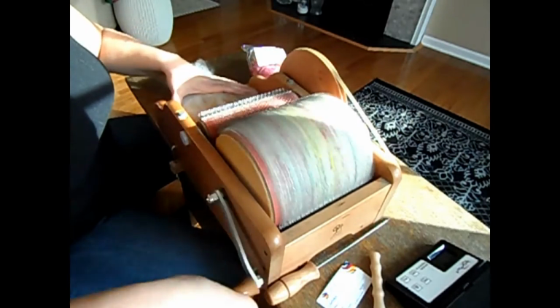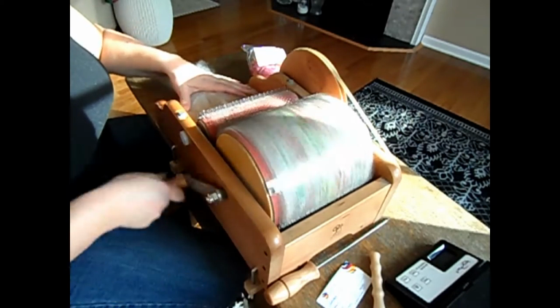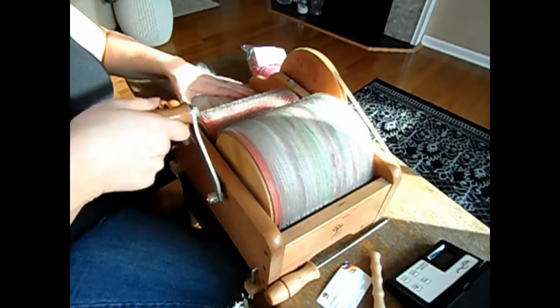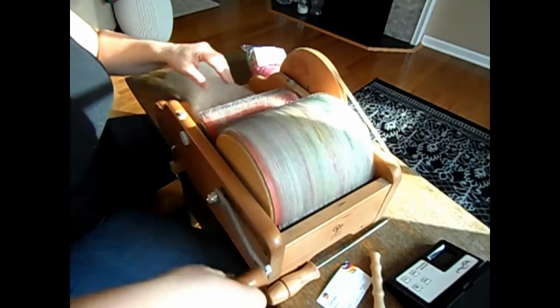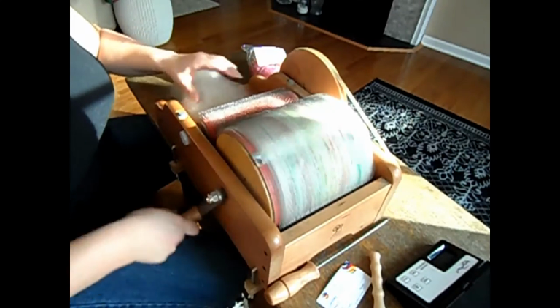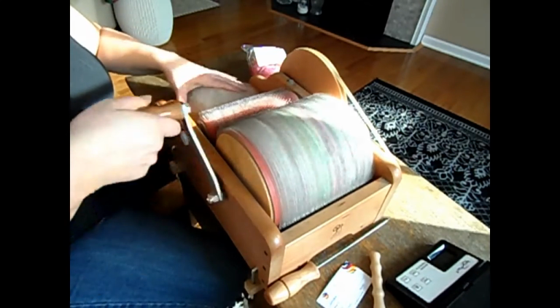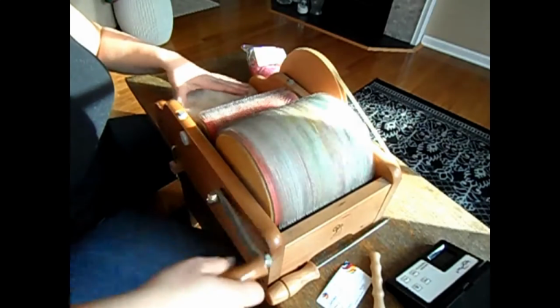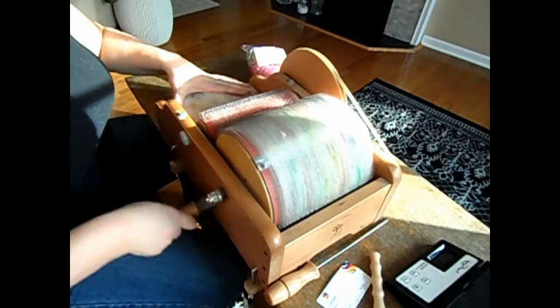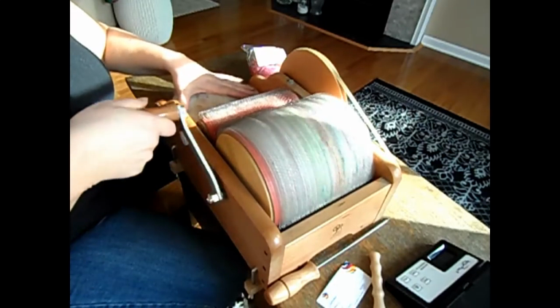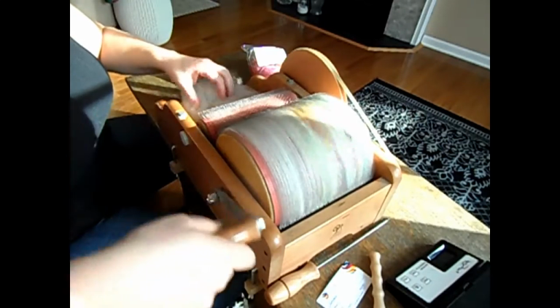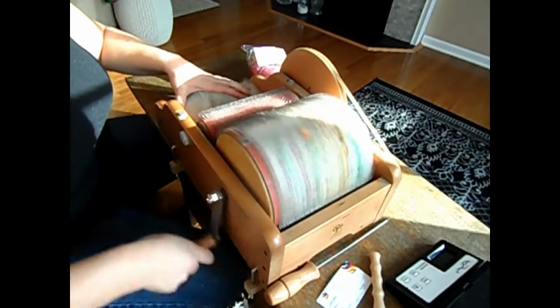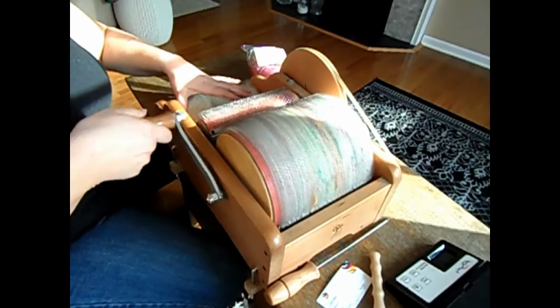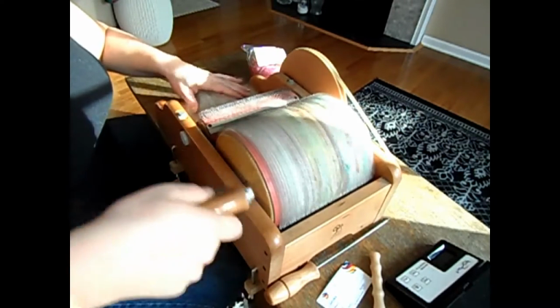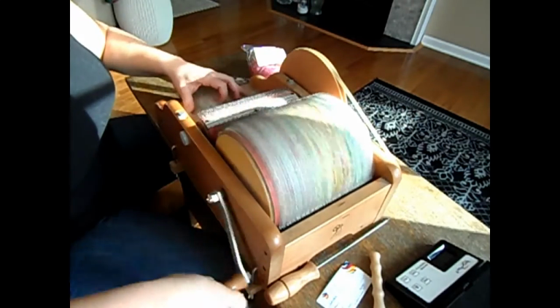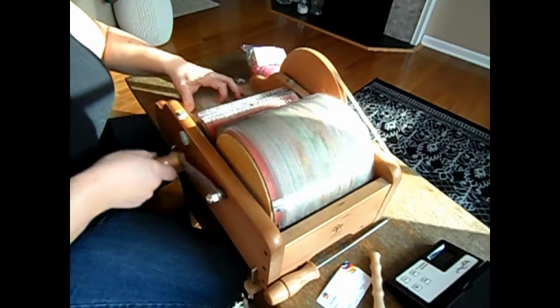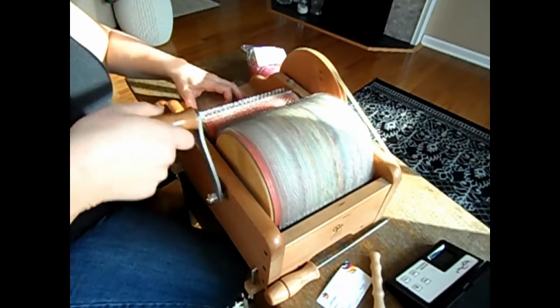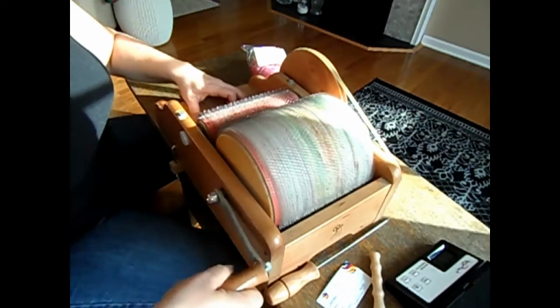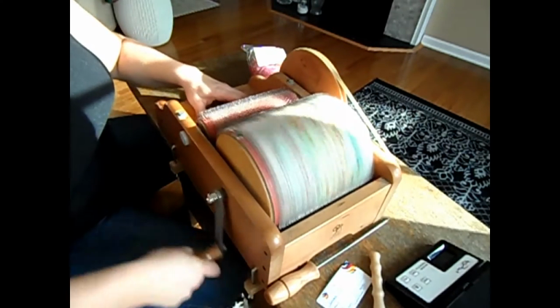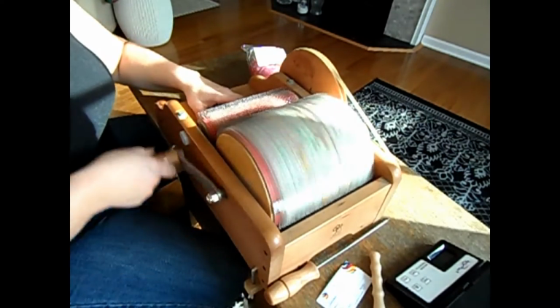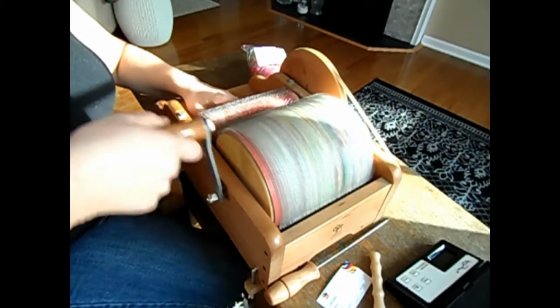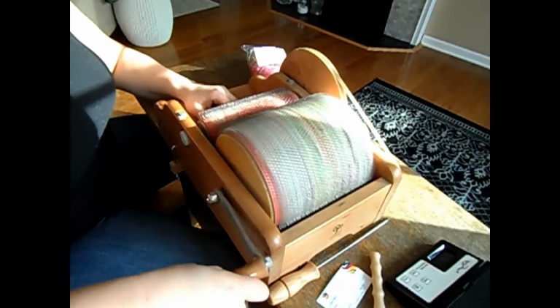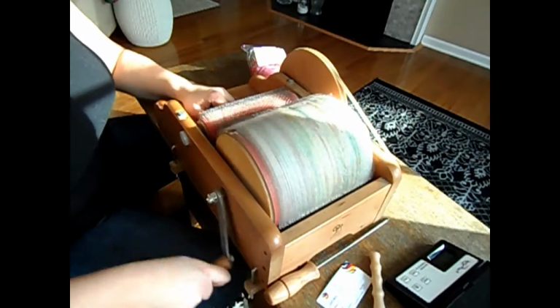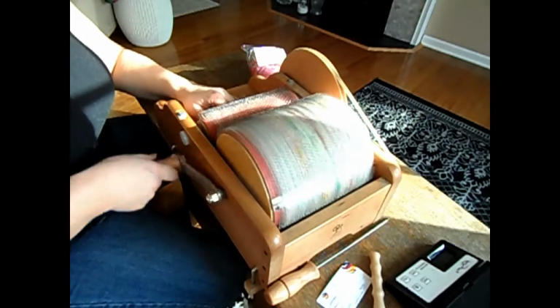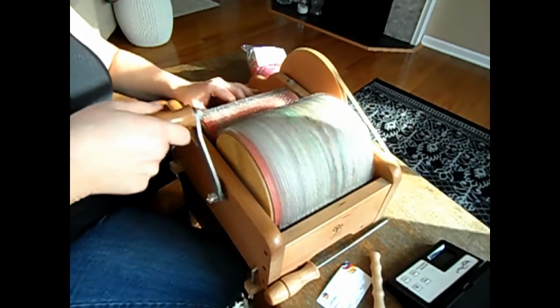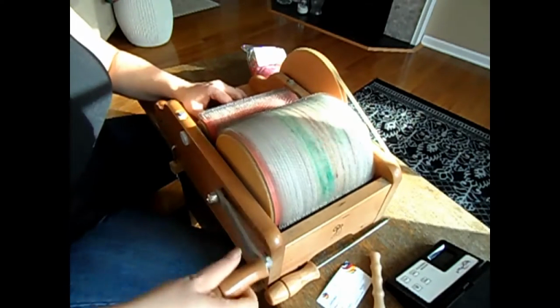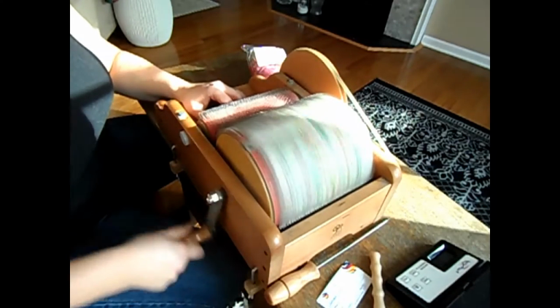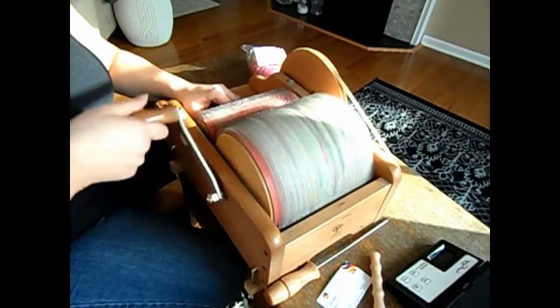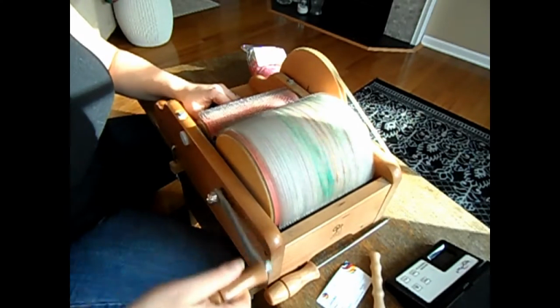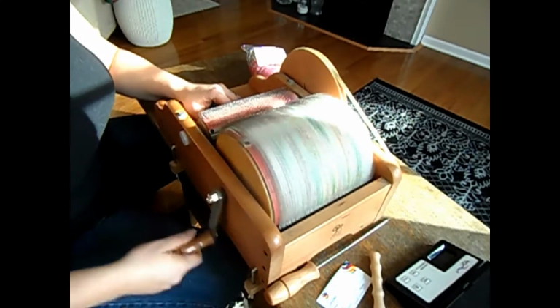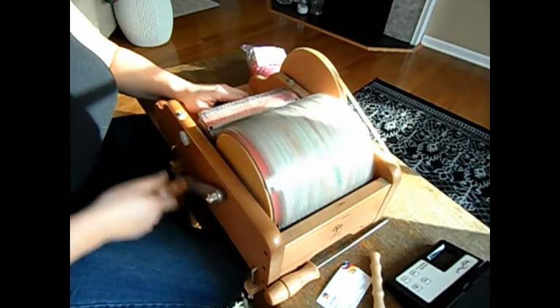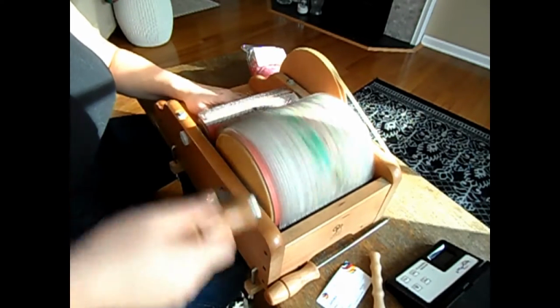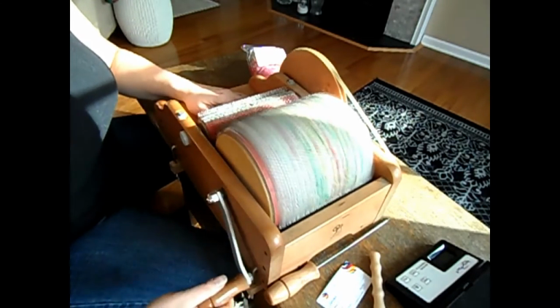Tweed is classic. It doesn't matter if the colors are like a birthday cake — tweed, you can't go wrong with tweed. You can make a whole suit out of this. Actually don't — don't make a whole suit out of this, that's crazy.